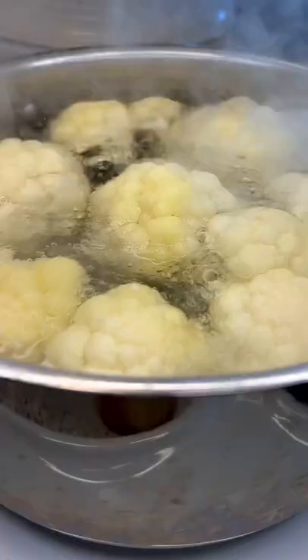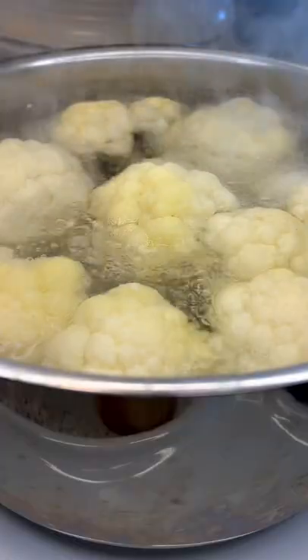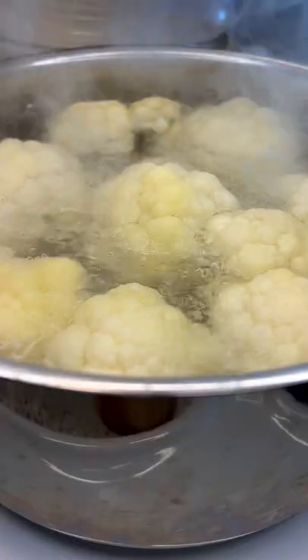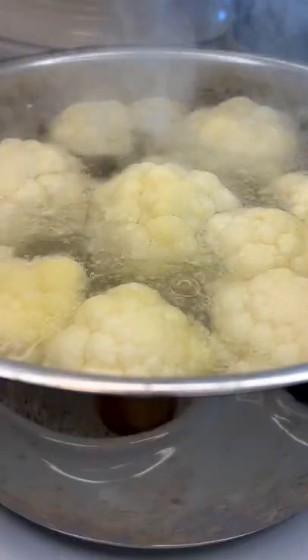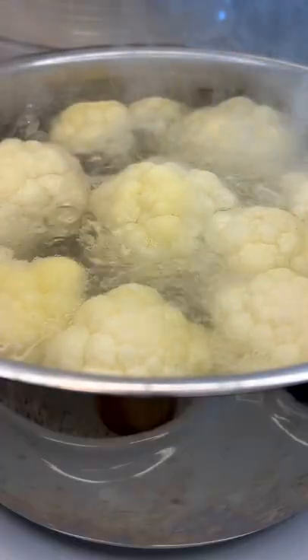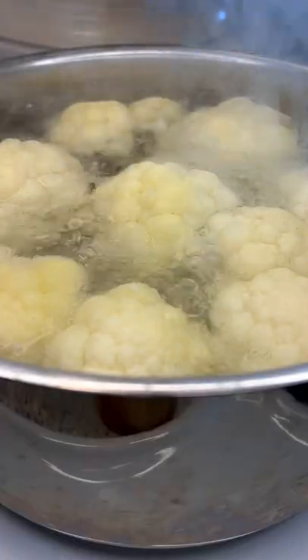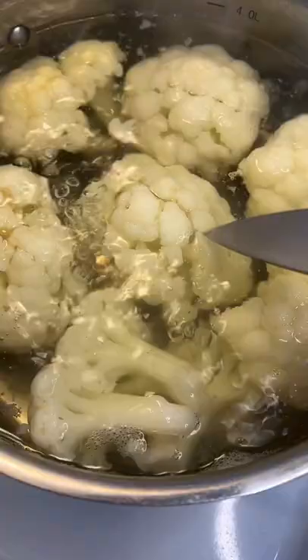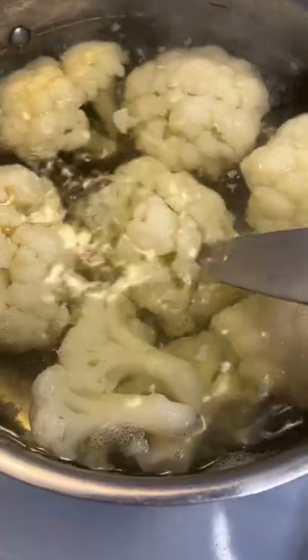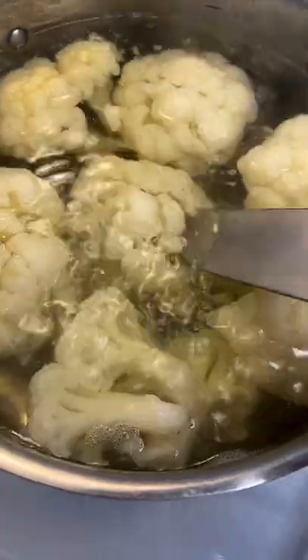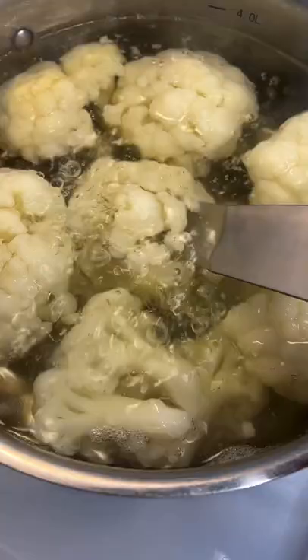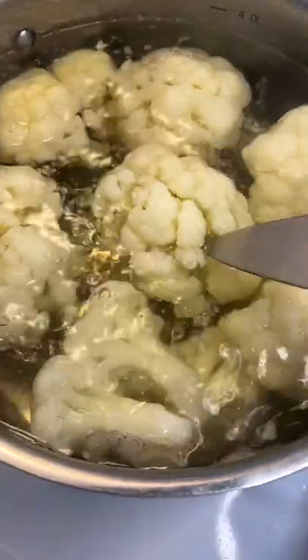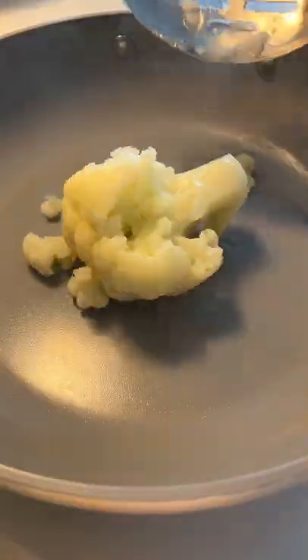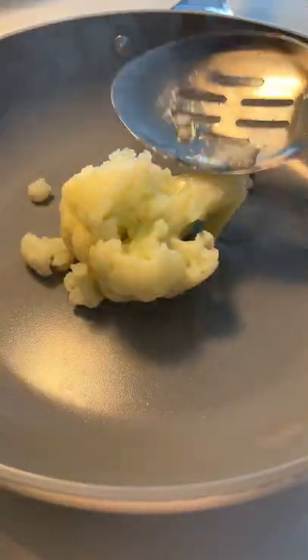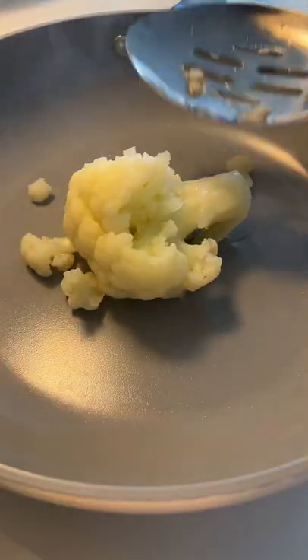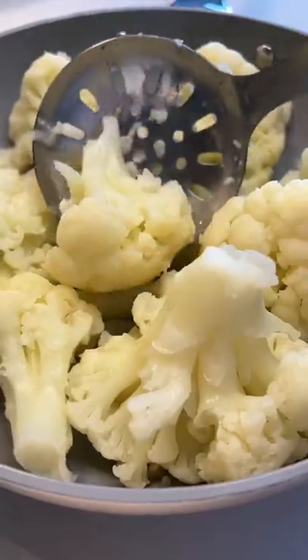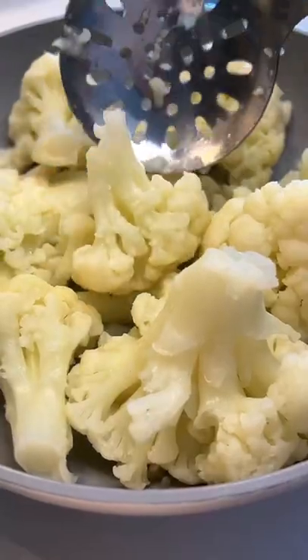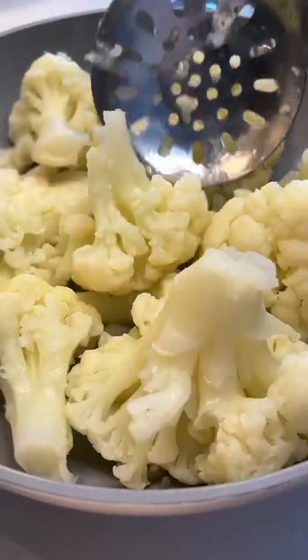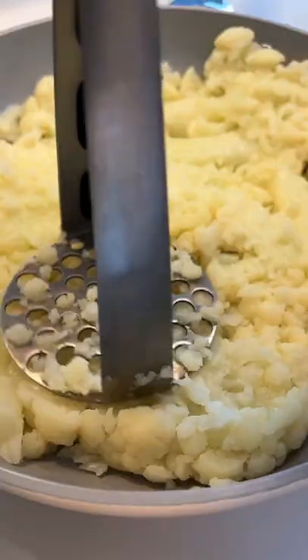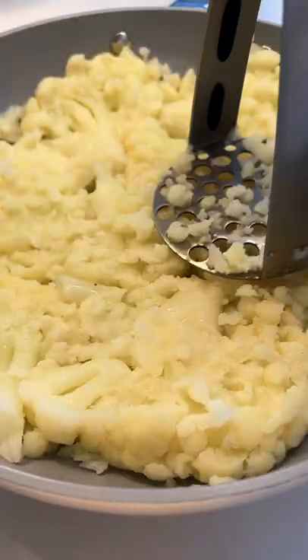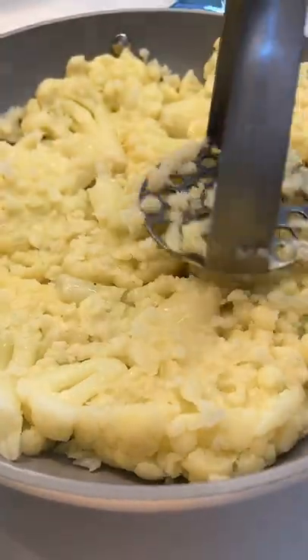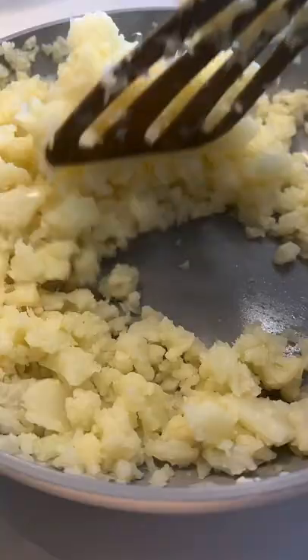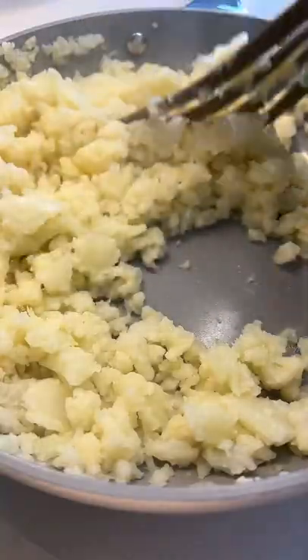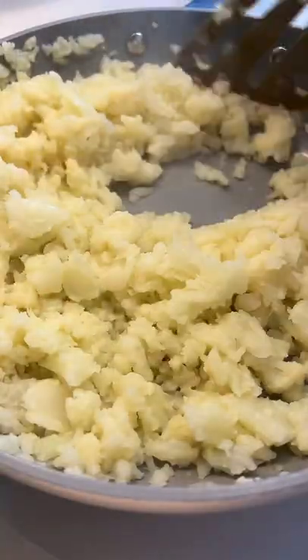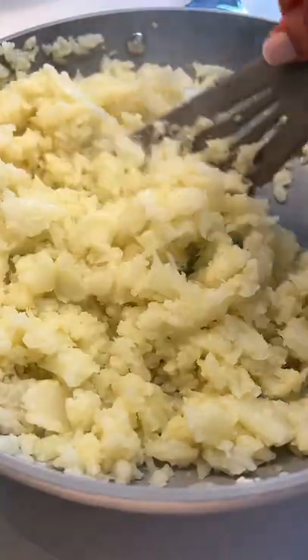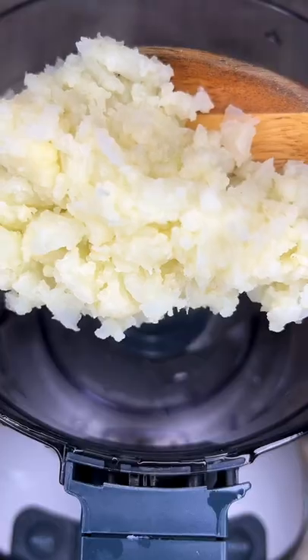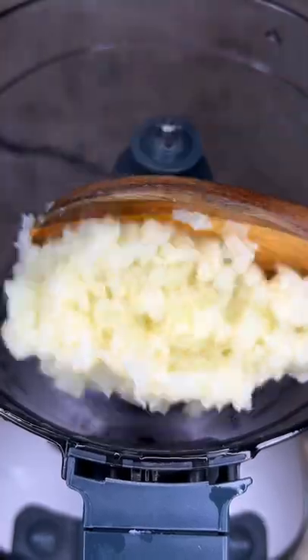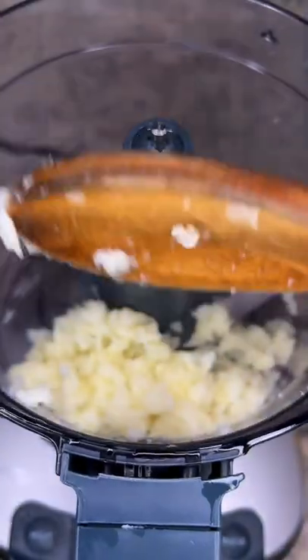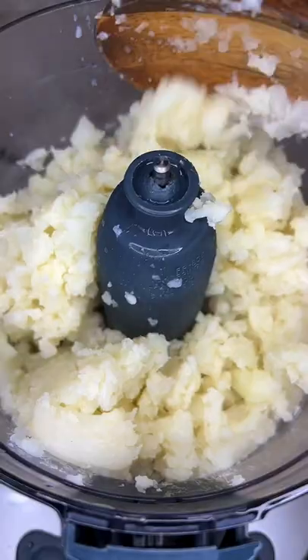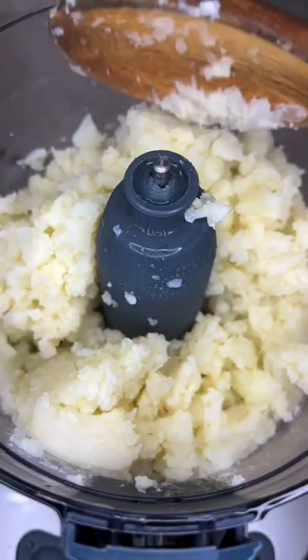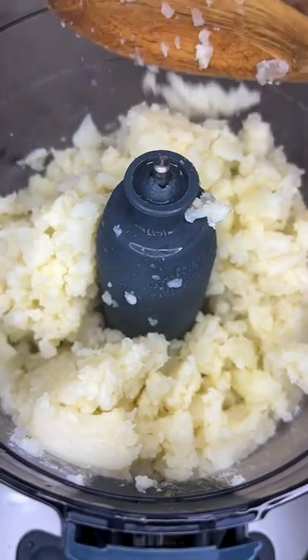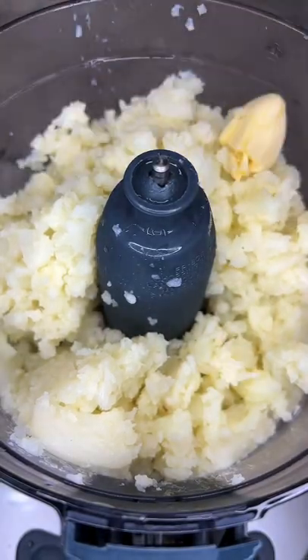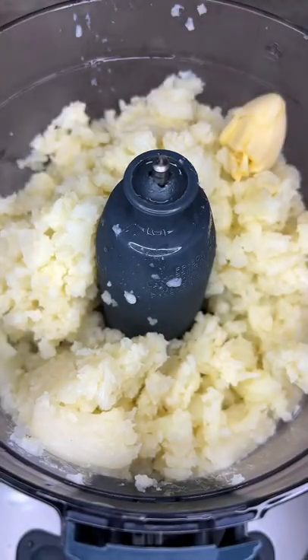Medium-high heat, salt your water, boil your cauliflower until fork tender. Drain the water, transfer the cauliflower into a hot pan, press it down with a masher, and continue to stir until all the water evaporates, for four to five minutes.